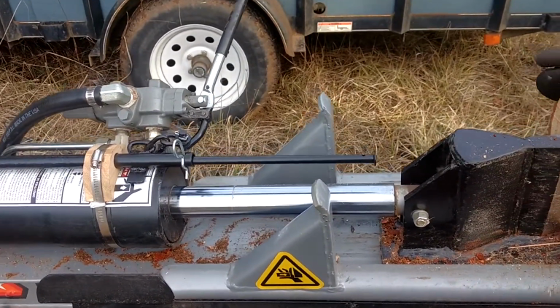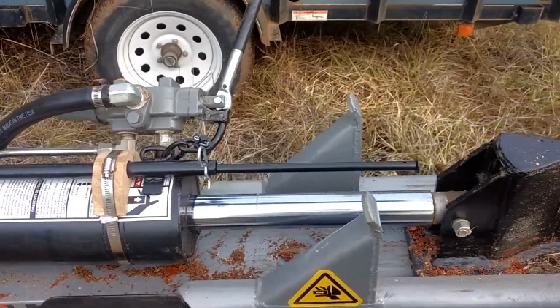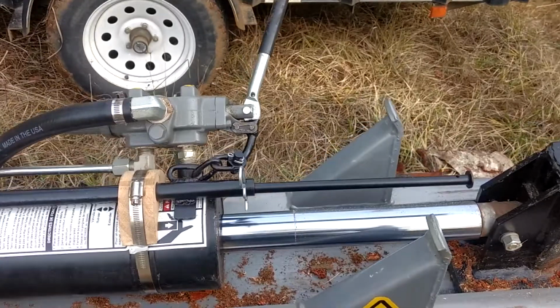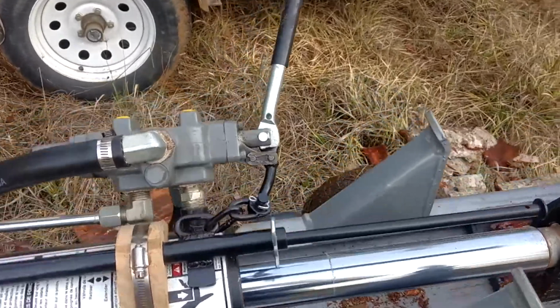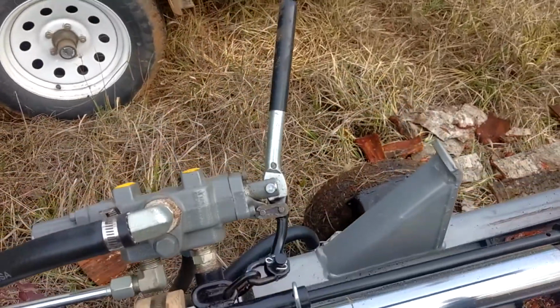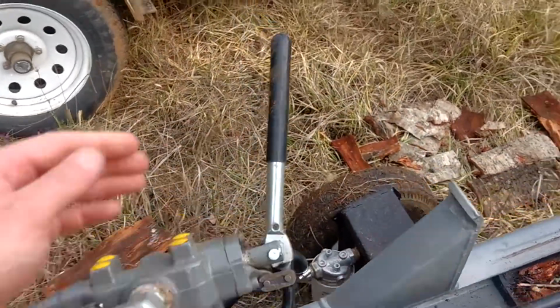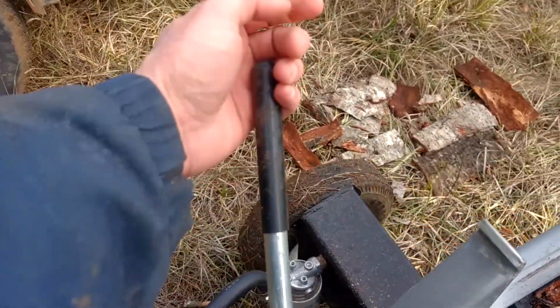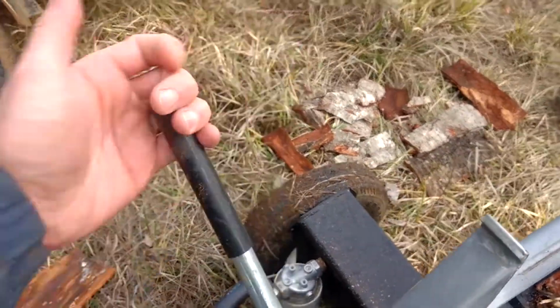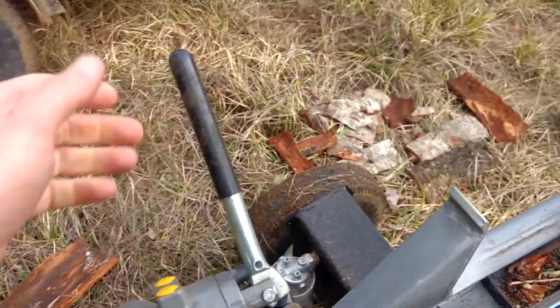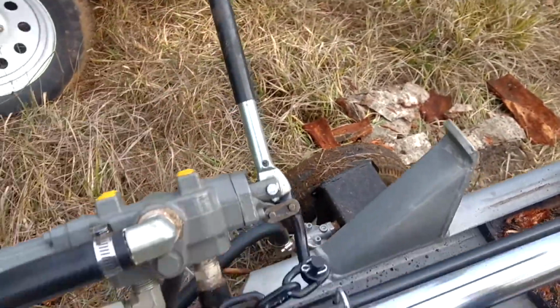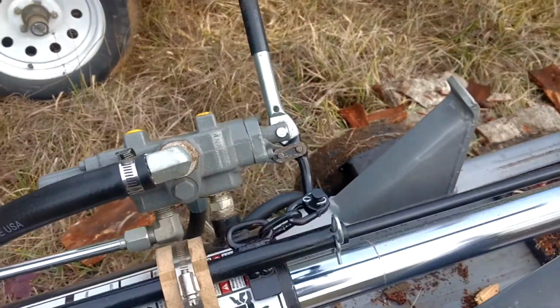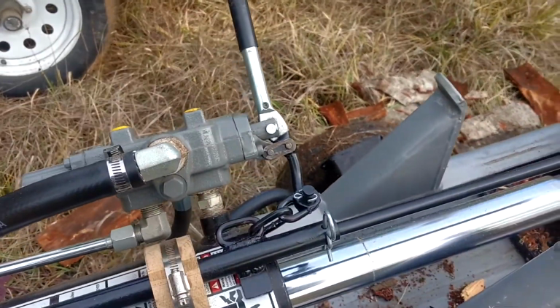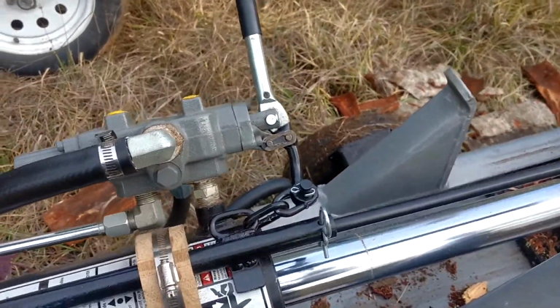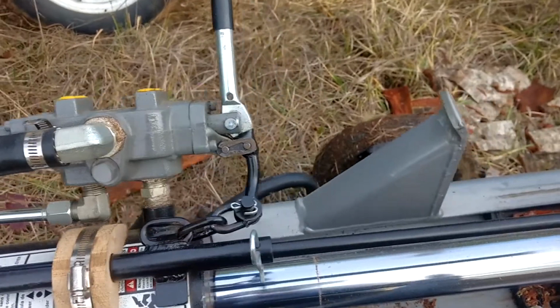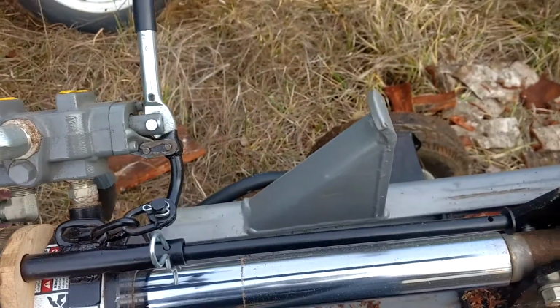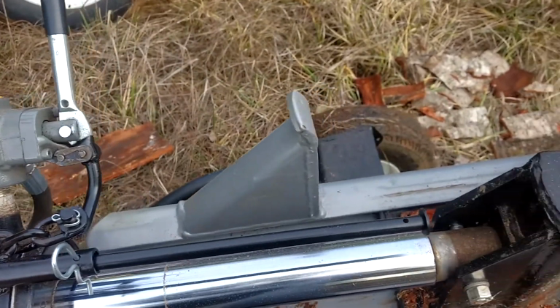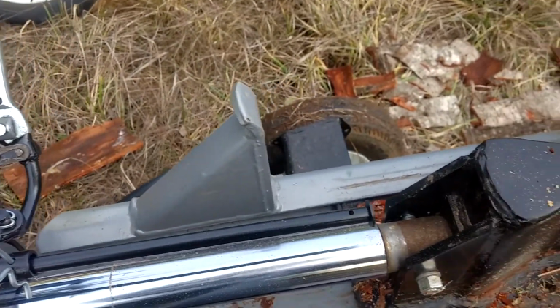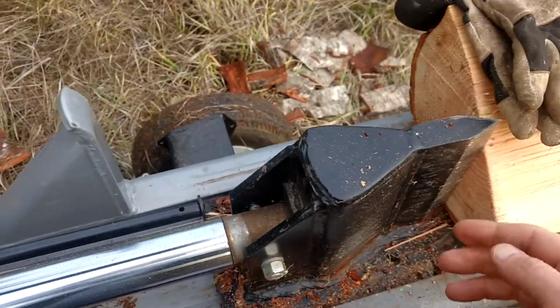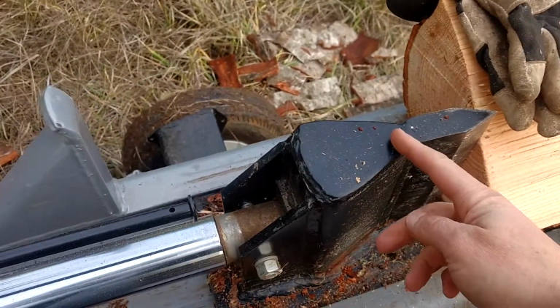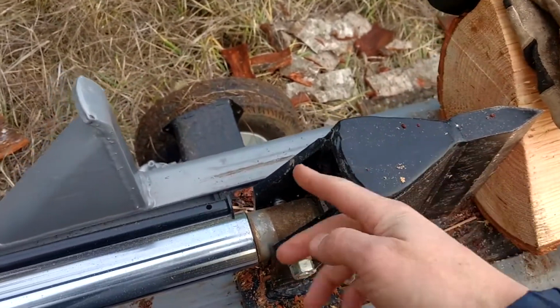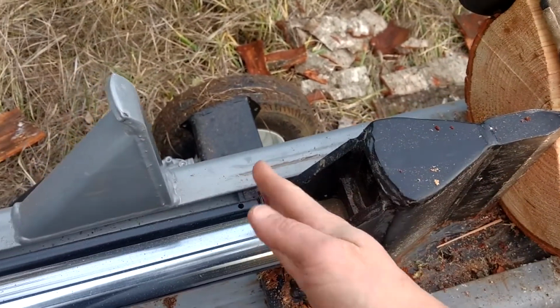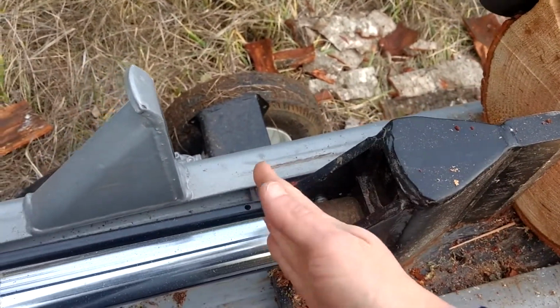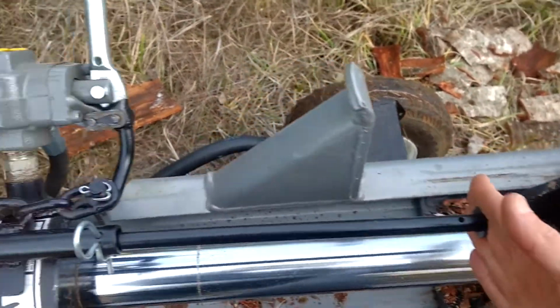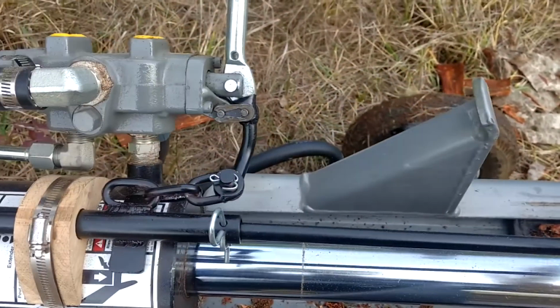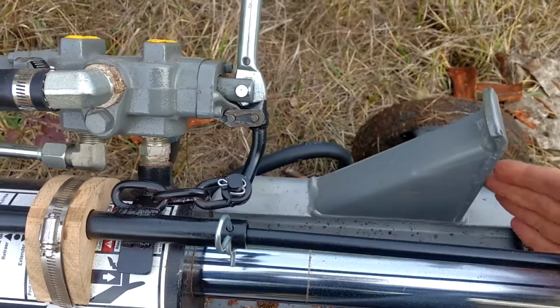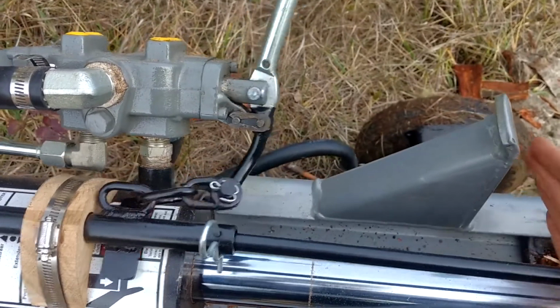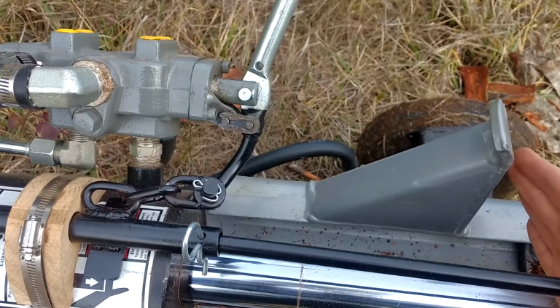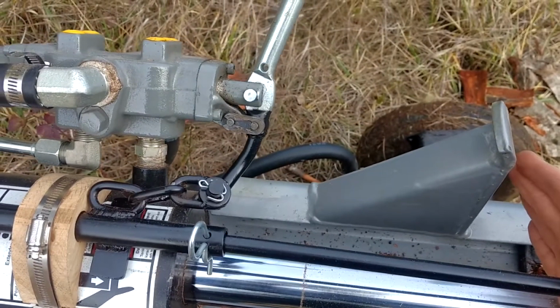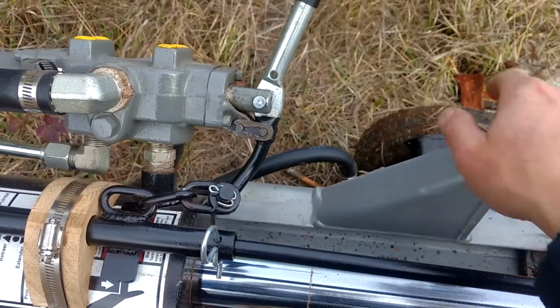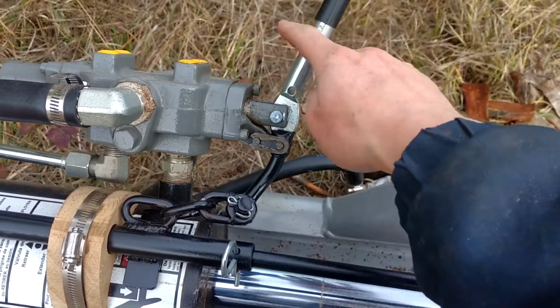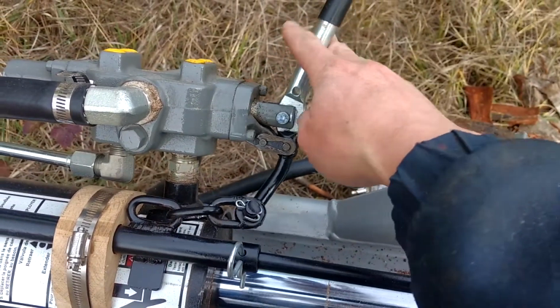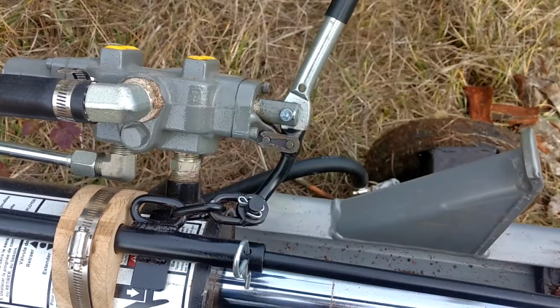So I built the stroke limiter so that when I'm in the reverse position it's kind of cocked and loaded, and then when the ram comes back and hits this pin, it pops back and disengages the handle.